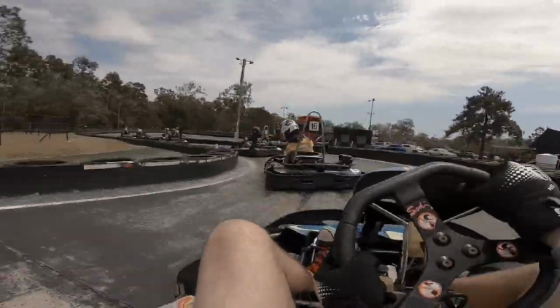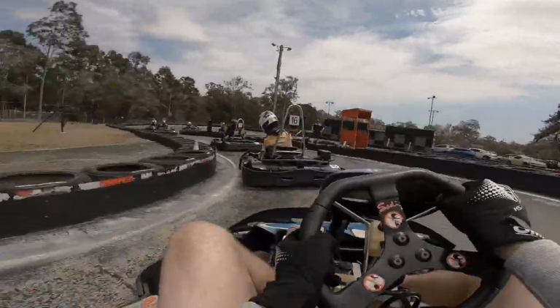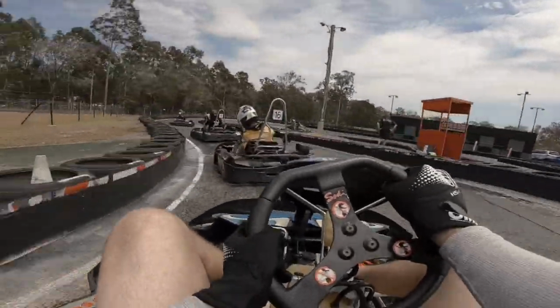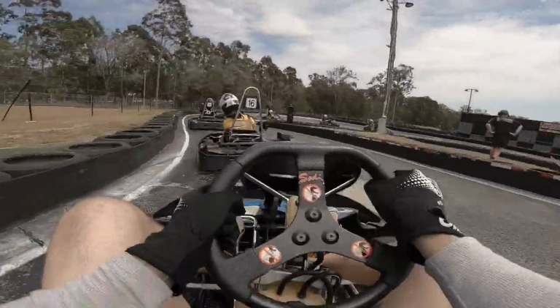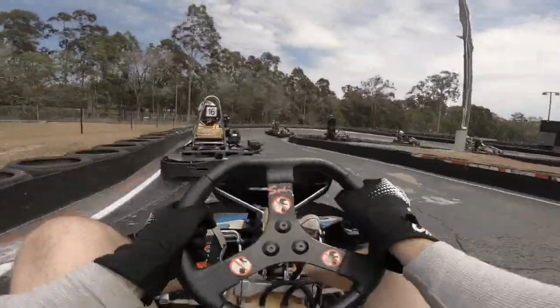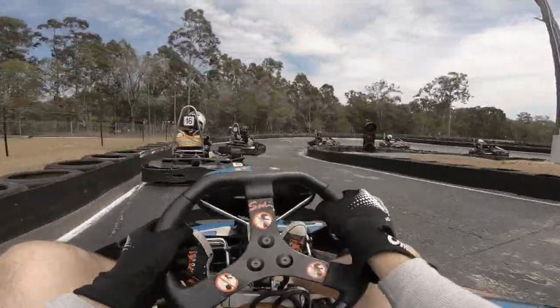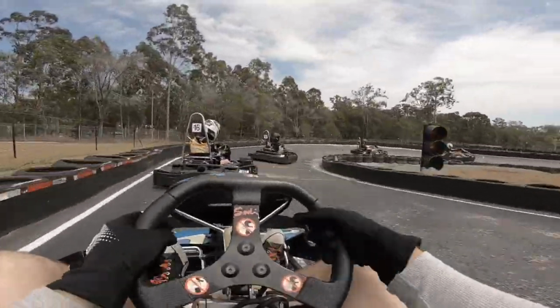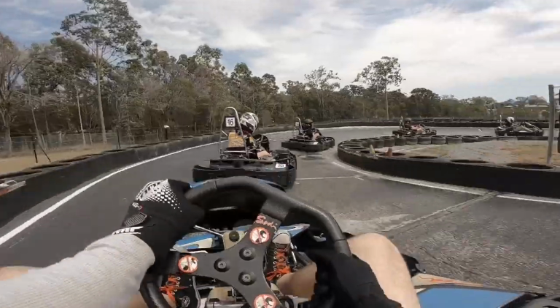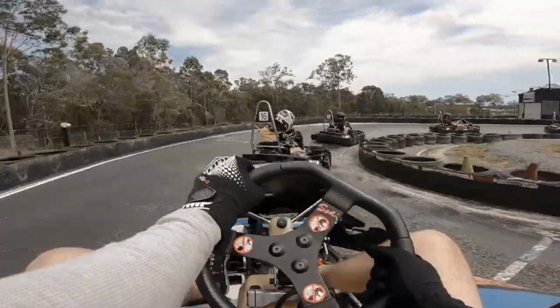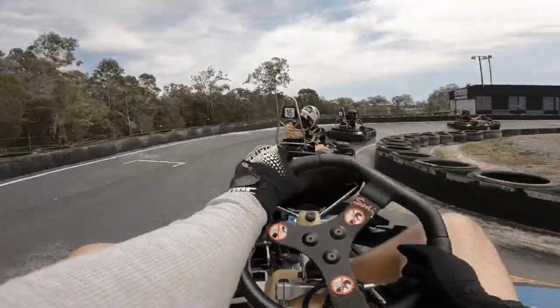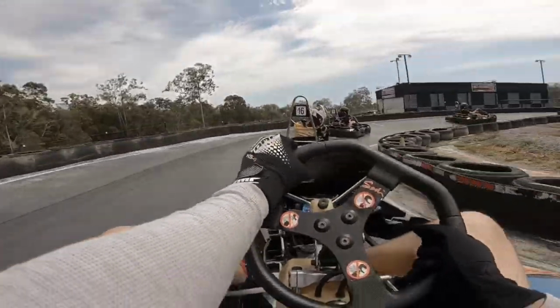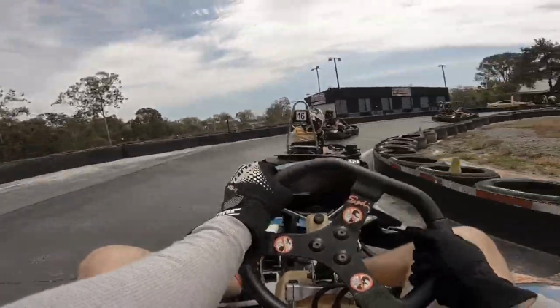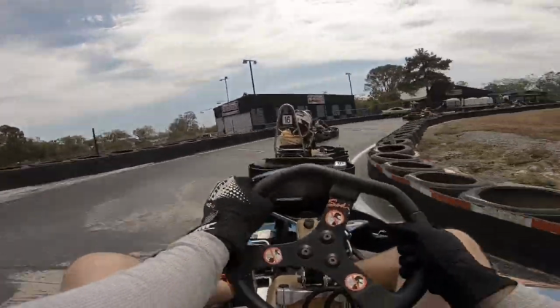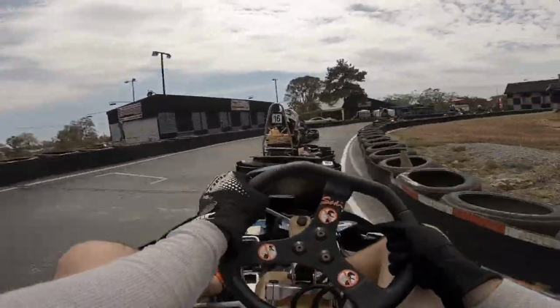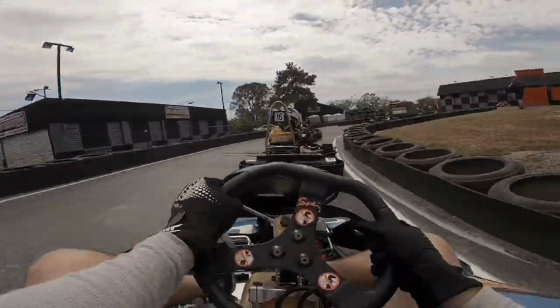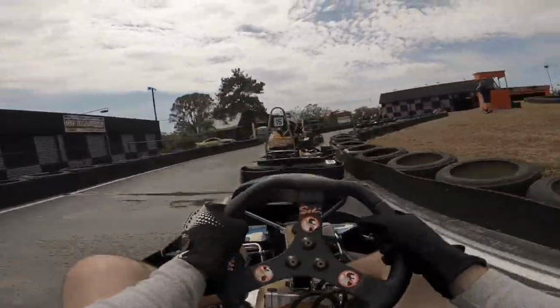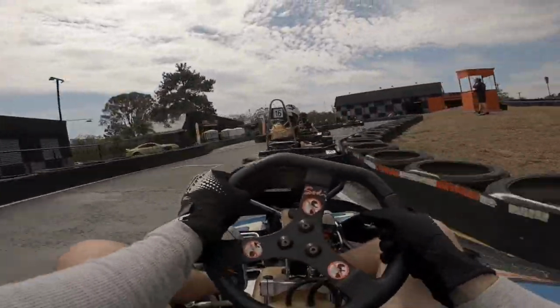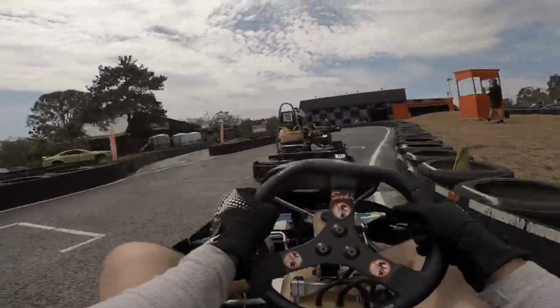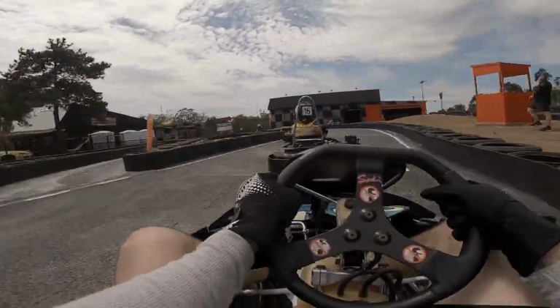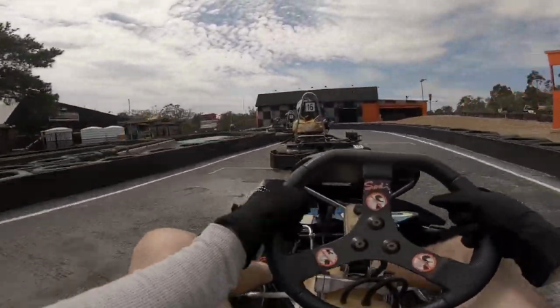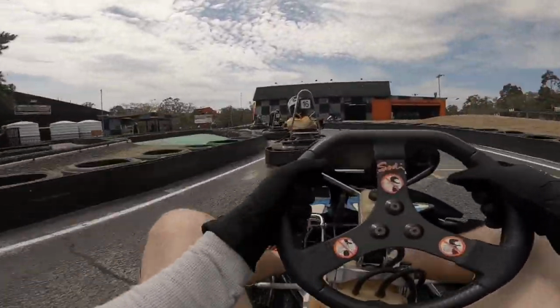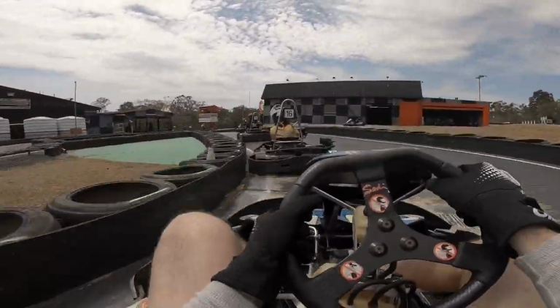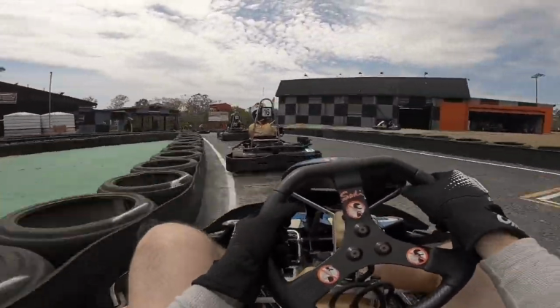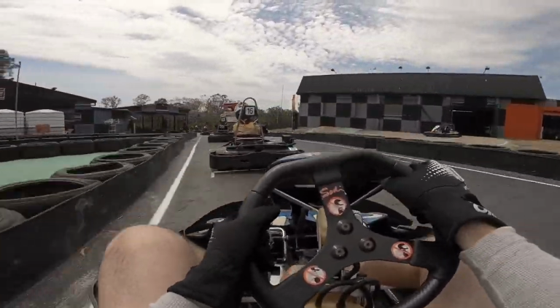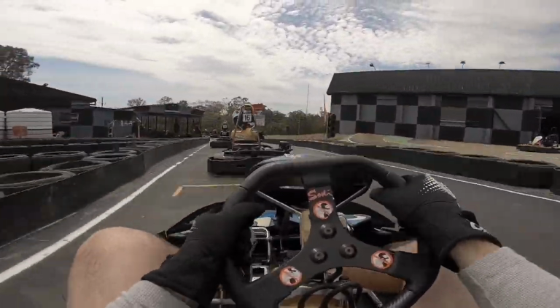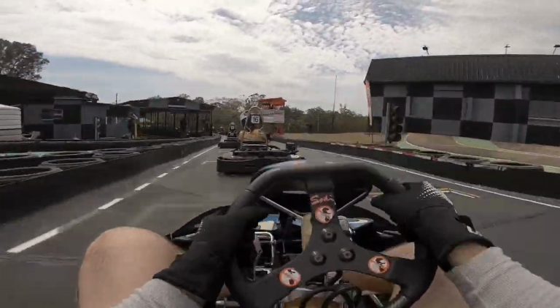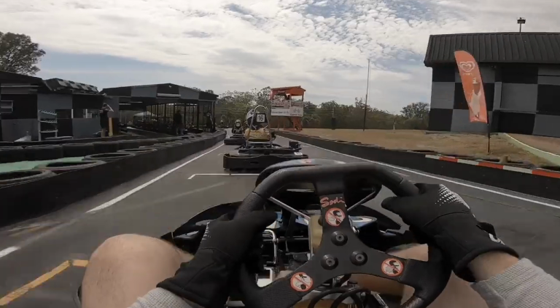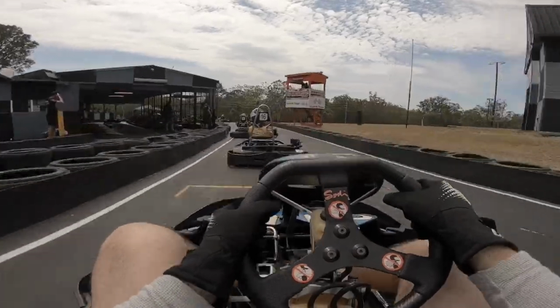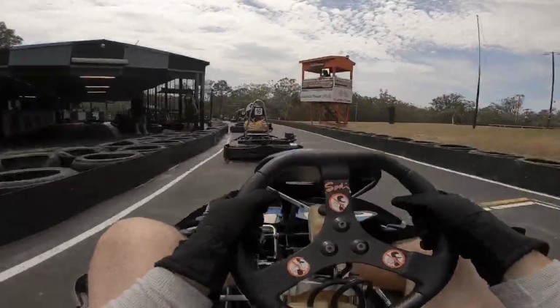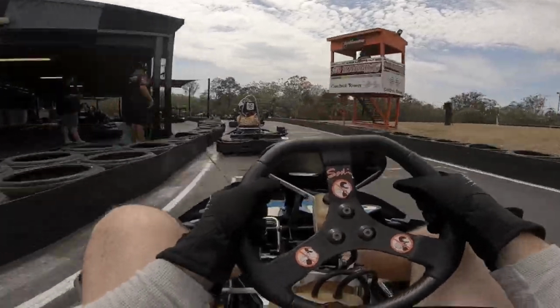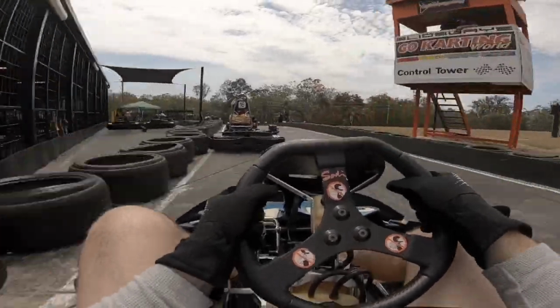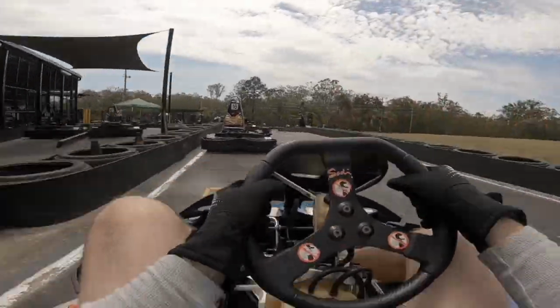Some nice clean racing, which again, like I was saying in the last video, I've absolutely loved being a part of. It feels like real racing. When it's all bumping and grinding, just pushing people out of the way, it seems cheap.